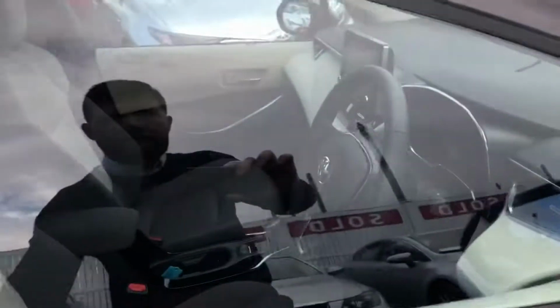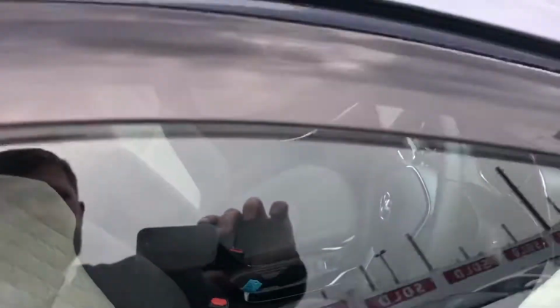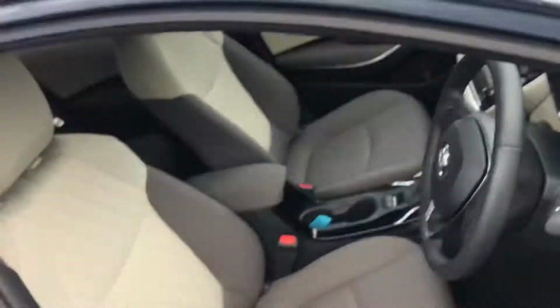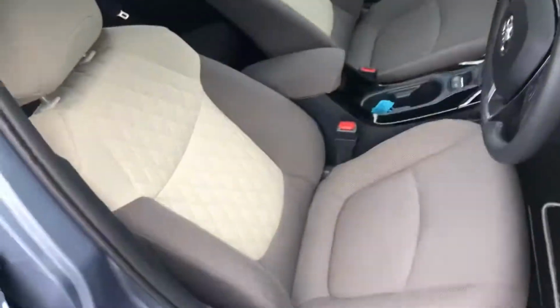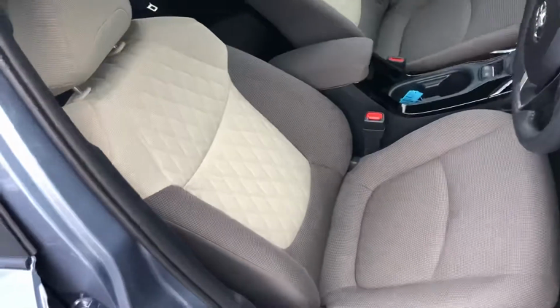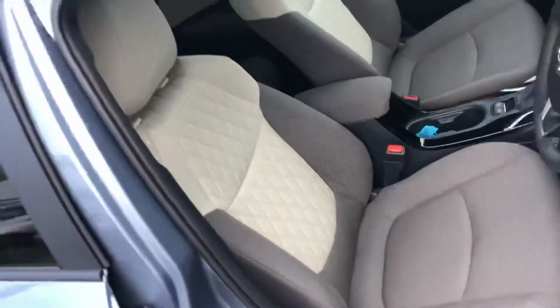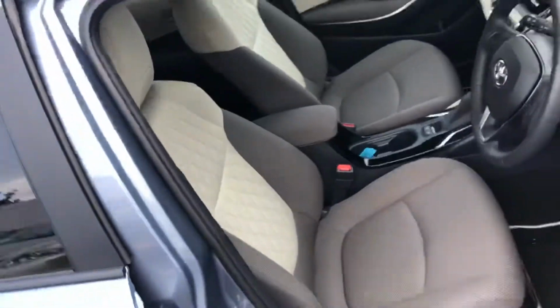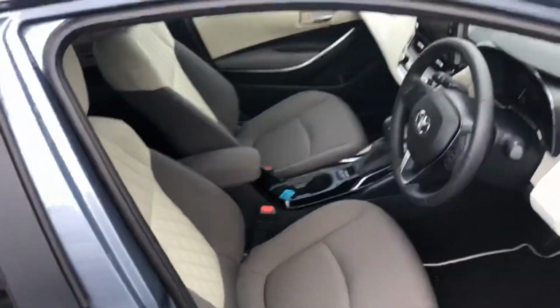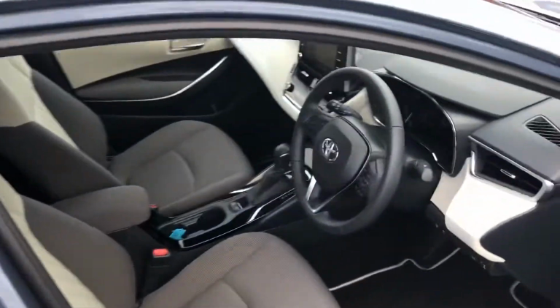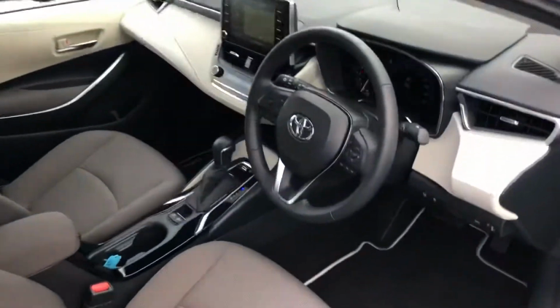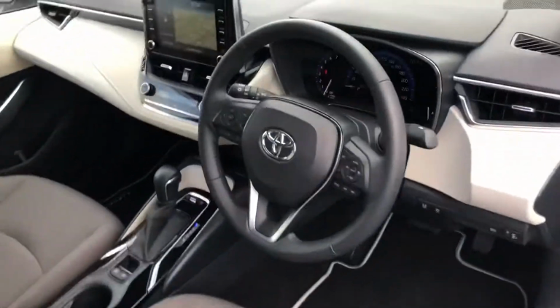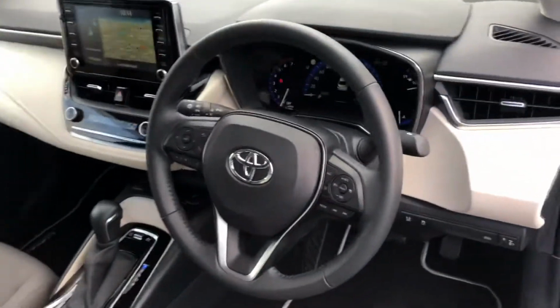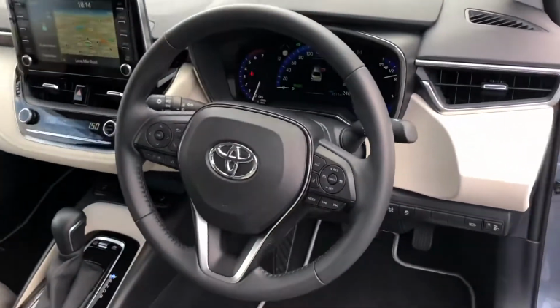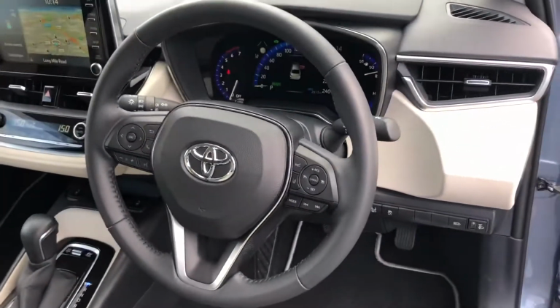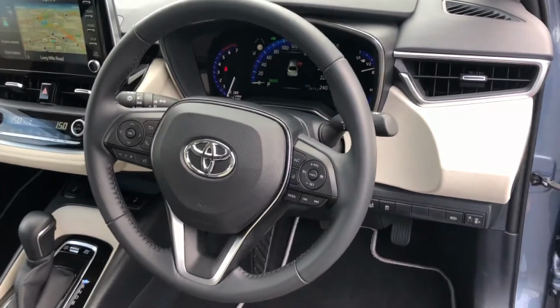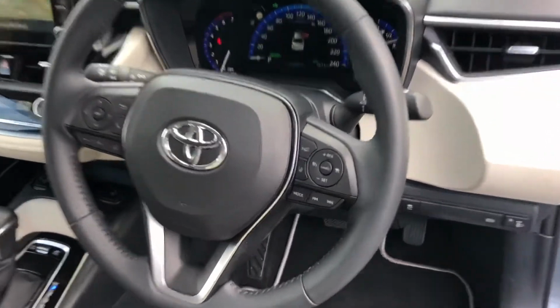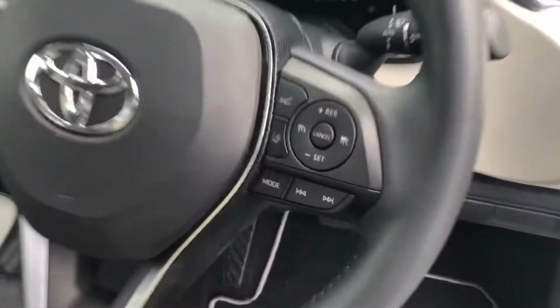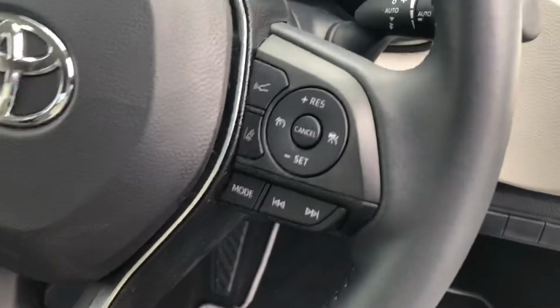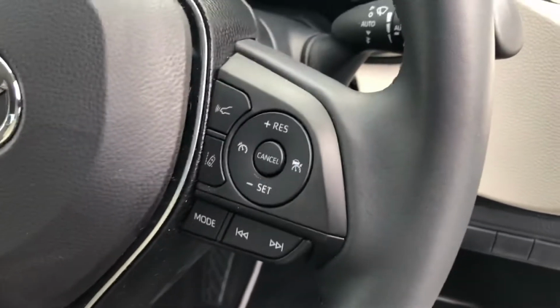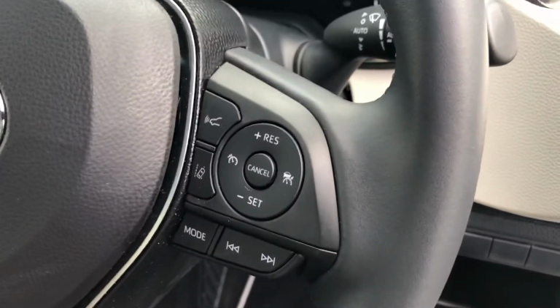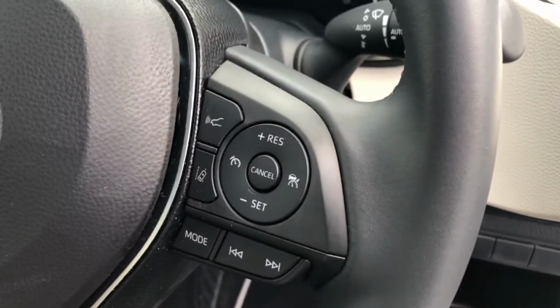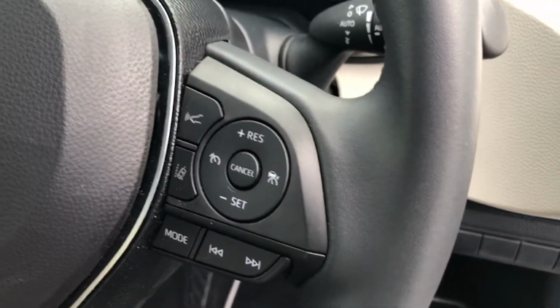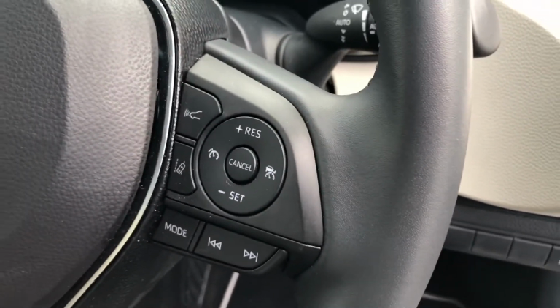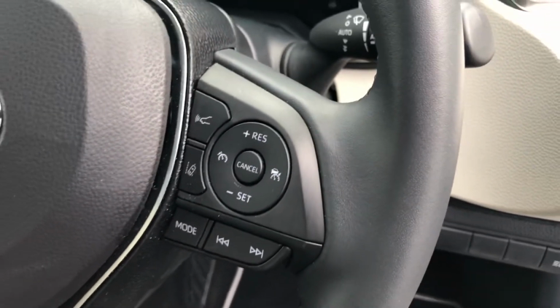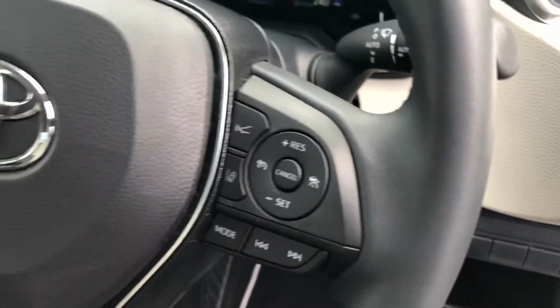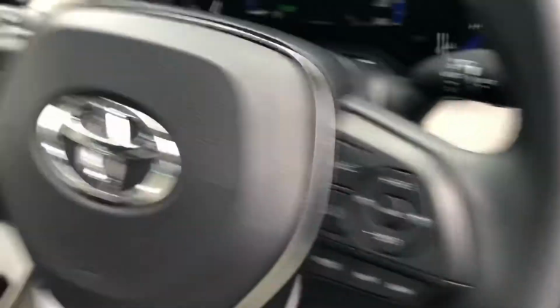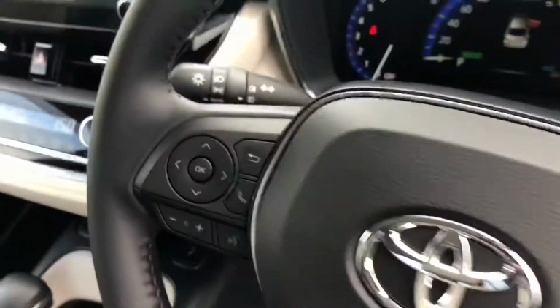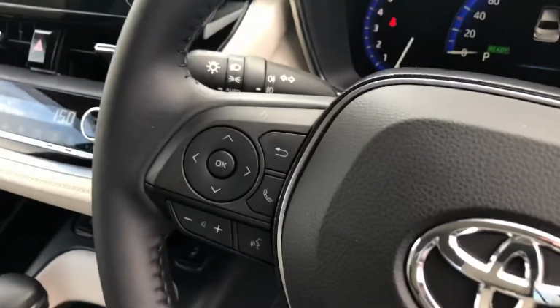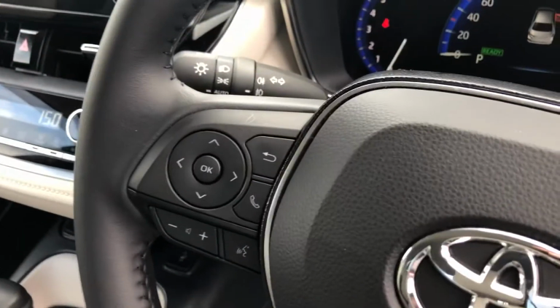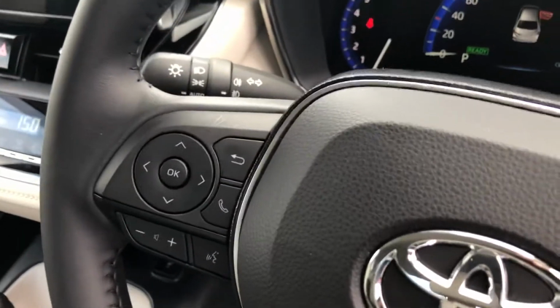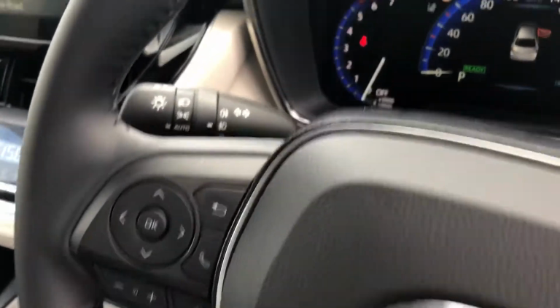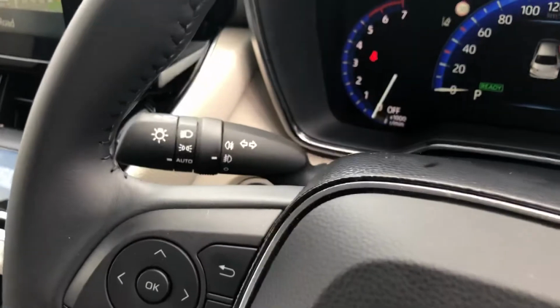Bringing us inside, there's a stunning bitone interior, multi-spoke multi-function steering wheel, Toyota safety systems including radar cruise control, lane assist, speed sign recognition, and Bluetooth media controls.